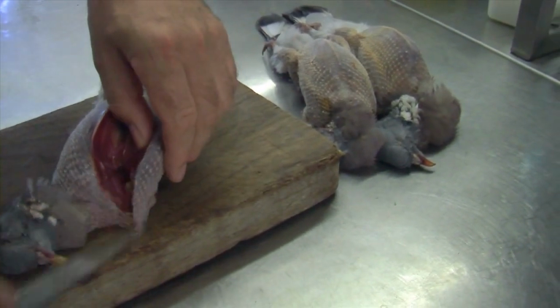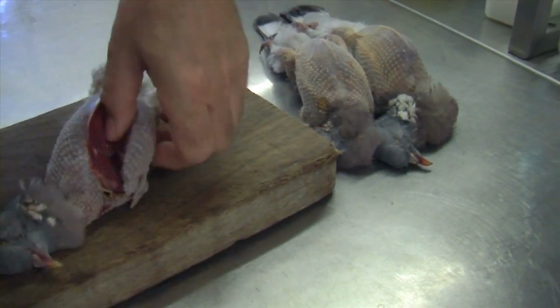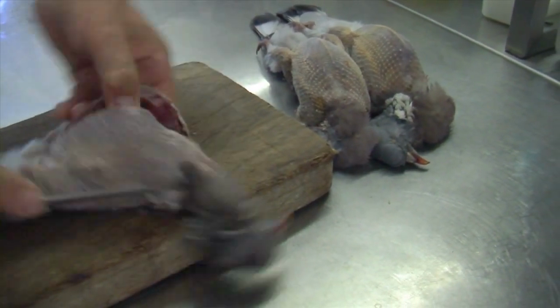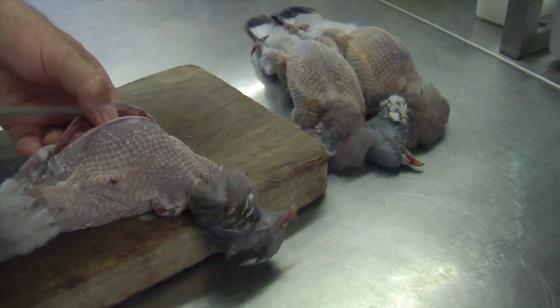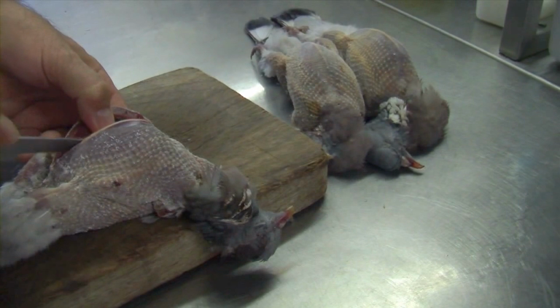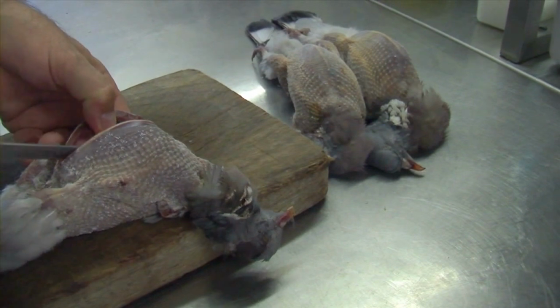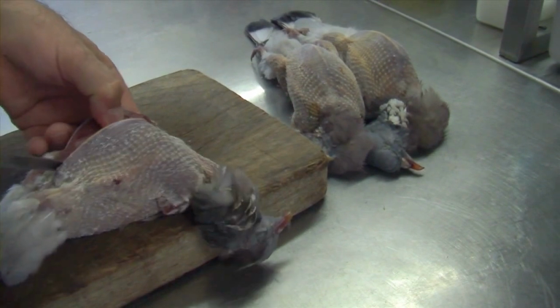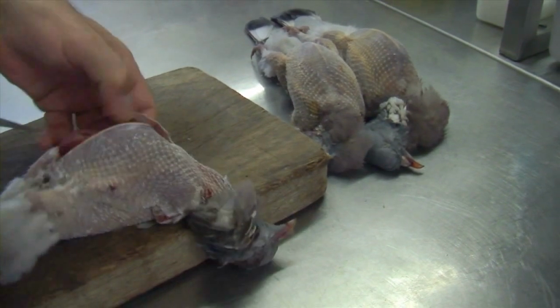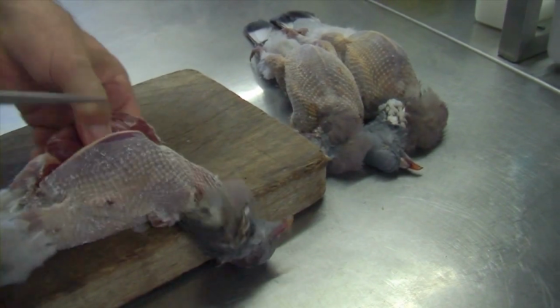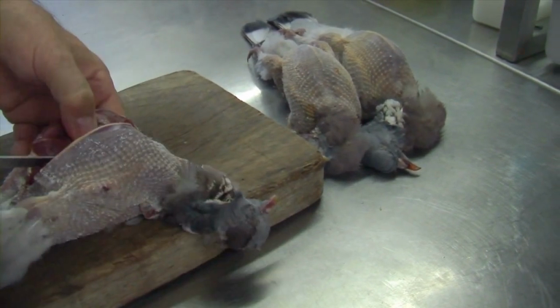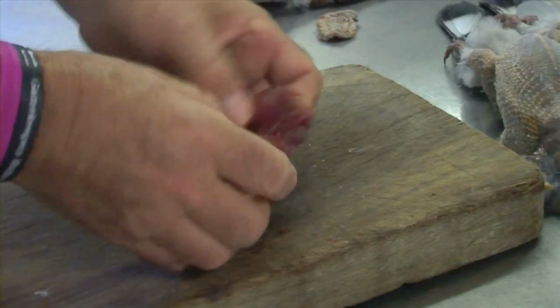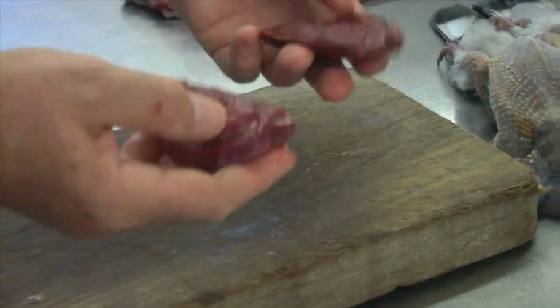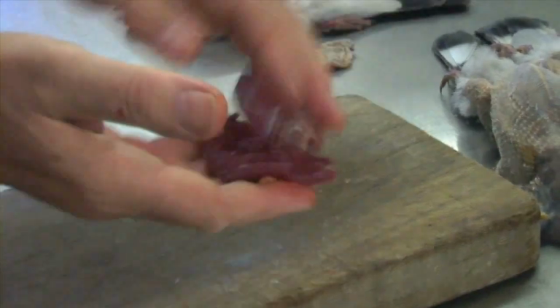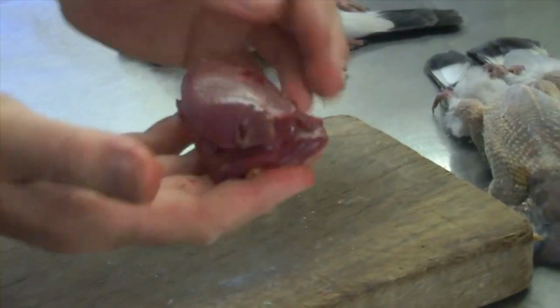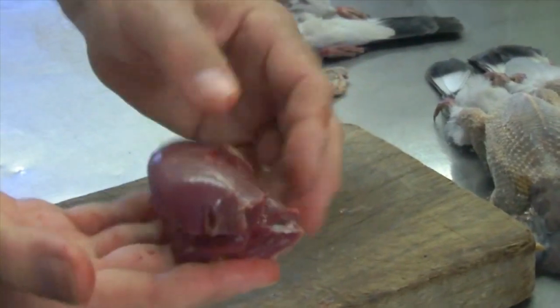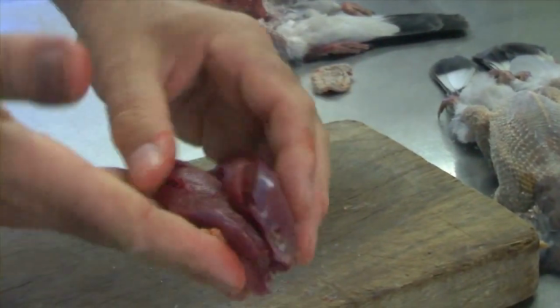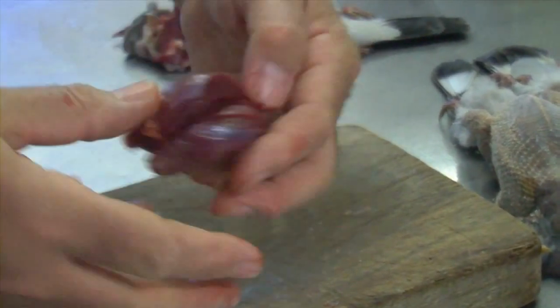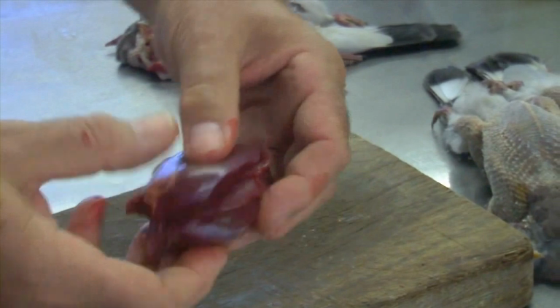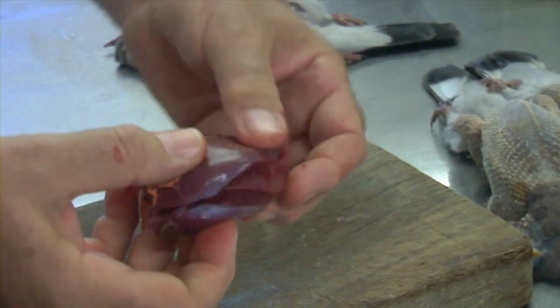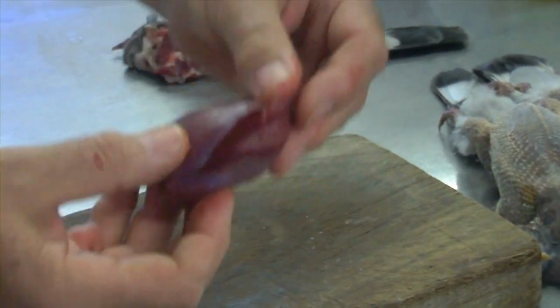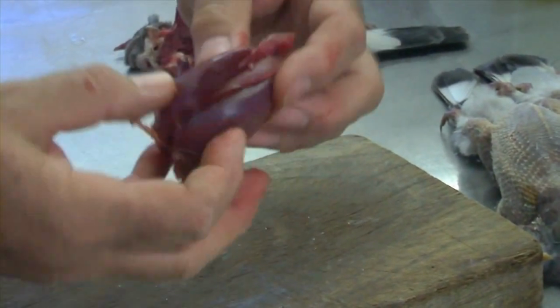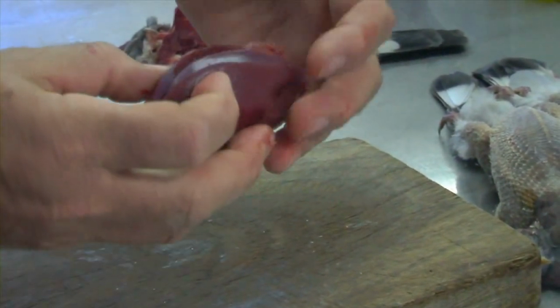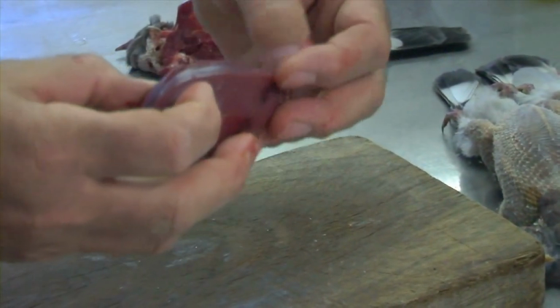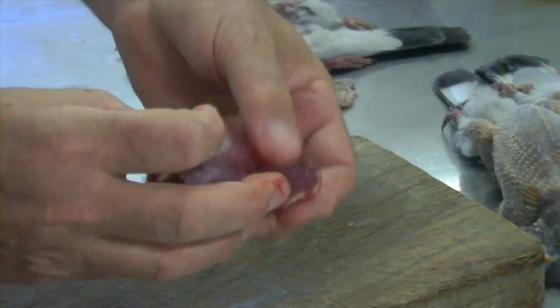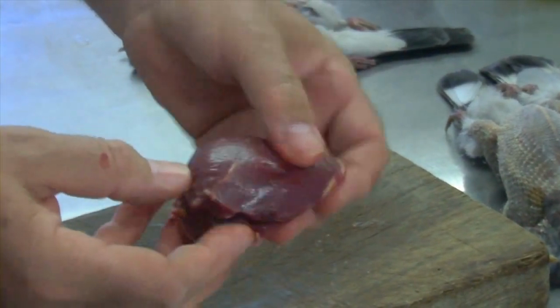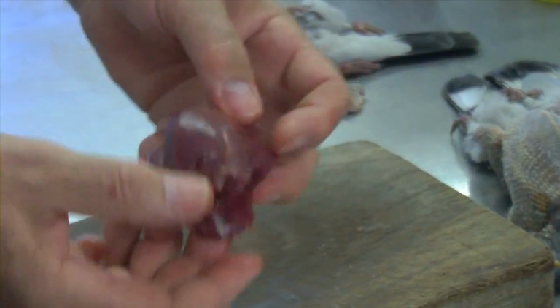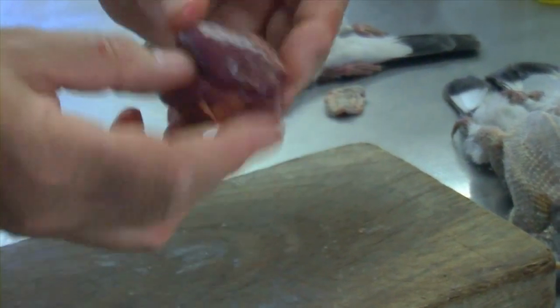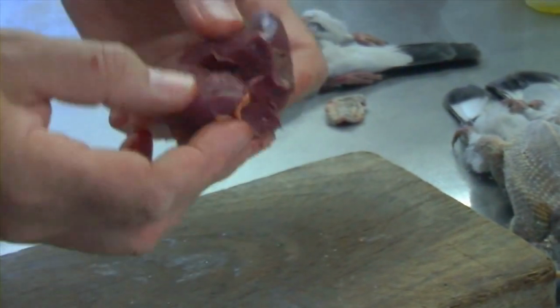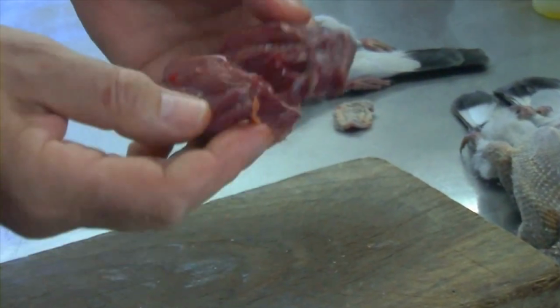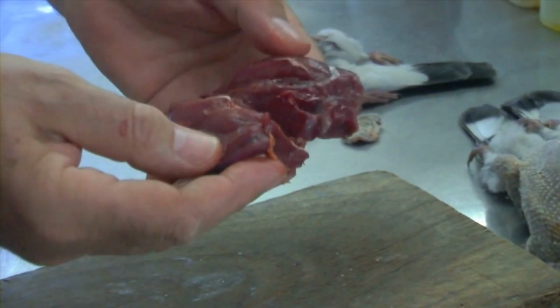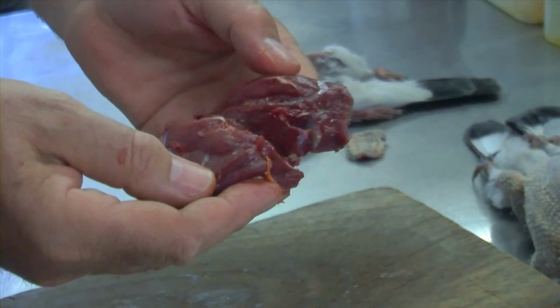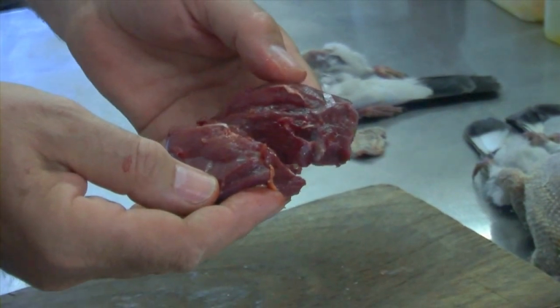Really, that's all the meat there is on a pigeon — the legs are so little. So there are your two pigeon breasts. As you can see, you've got probably two, two and a half ounces of meat there, so that's going to be half of a four ounce burger.